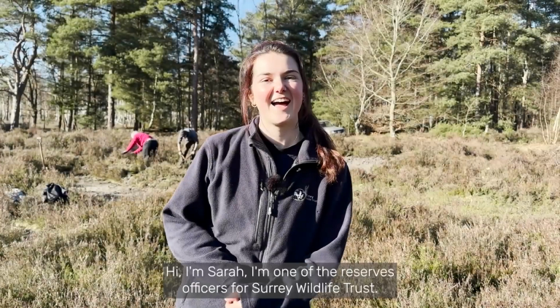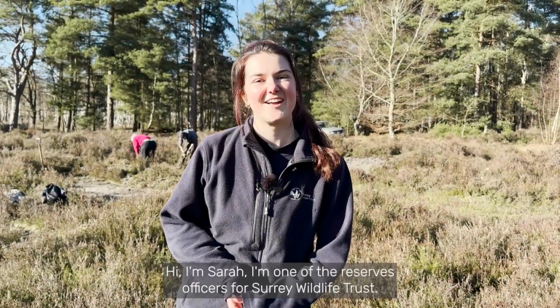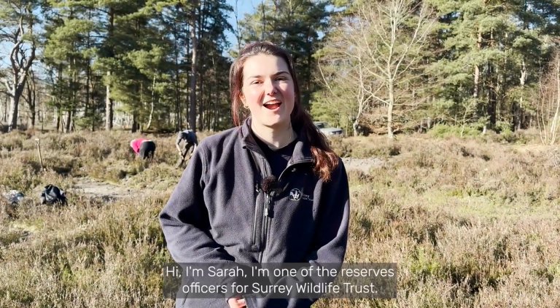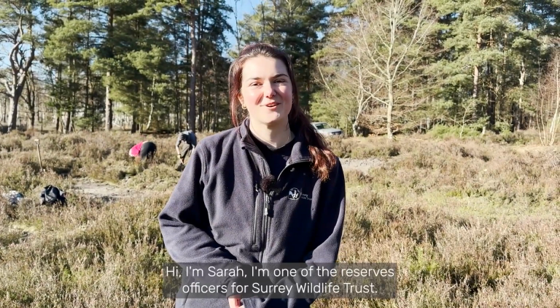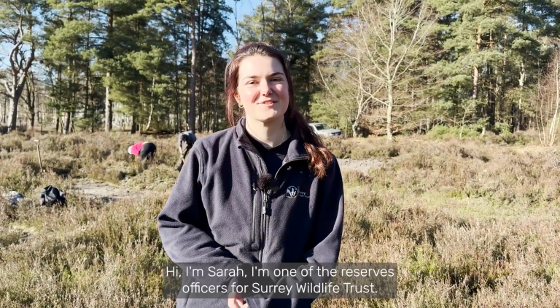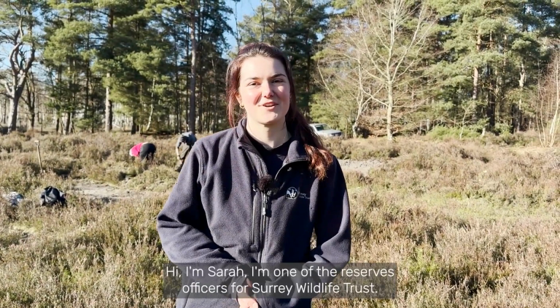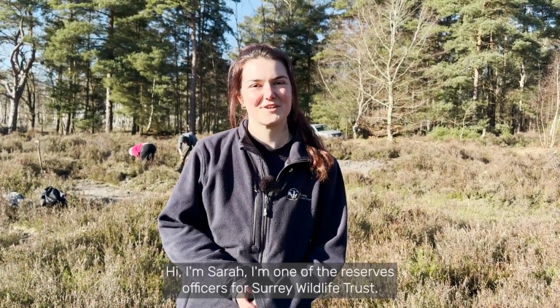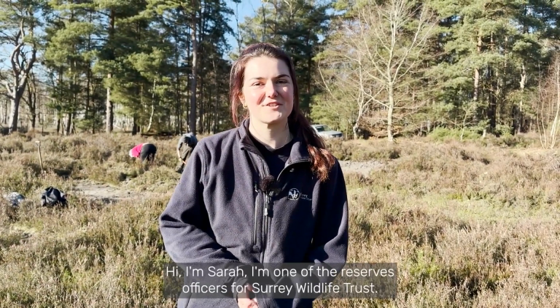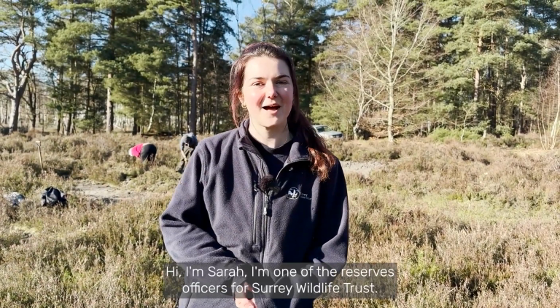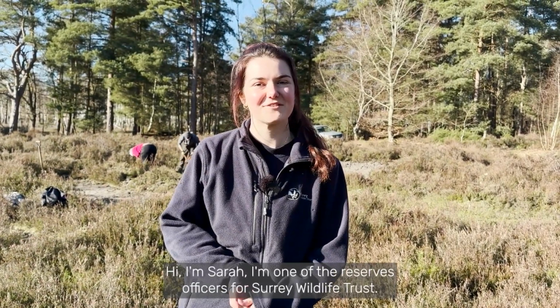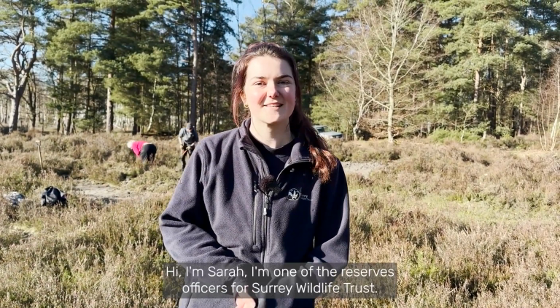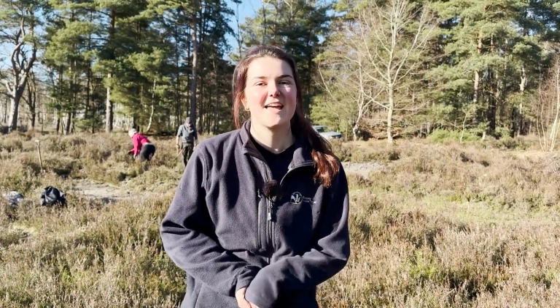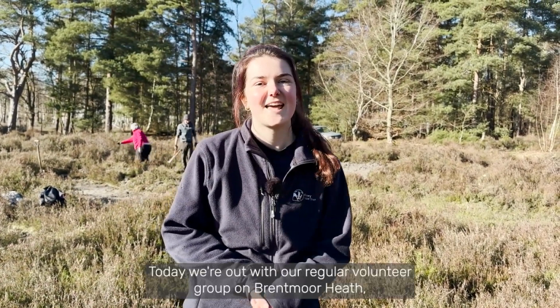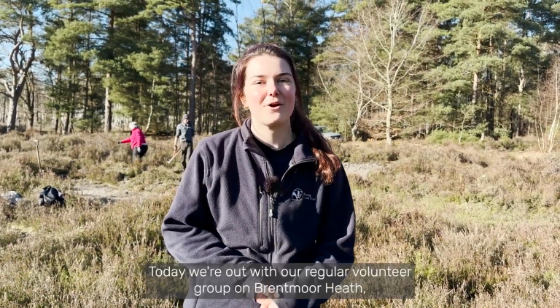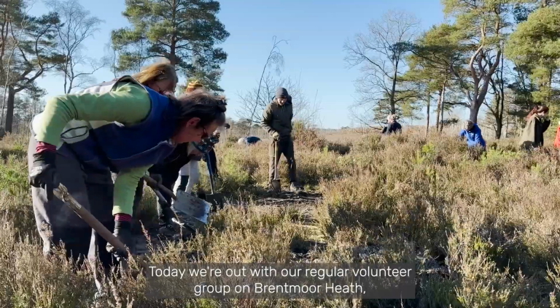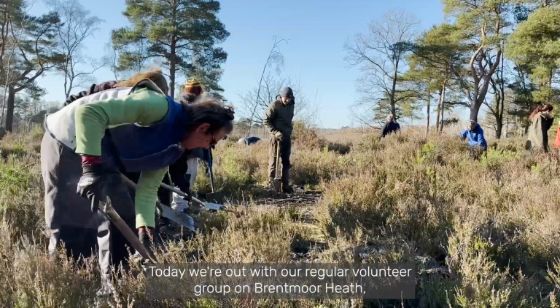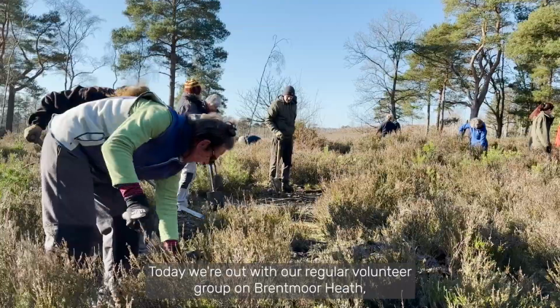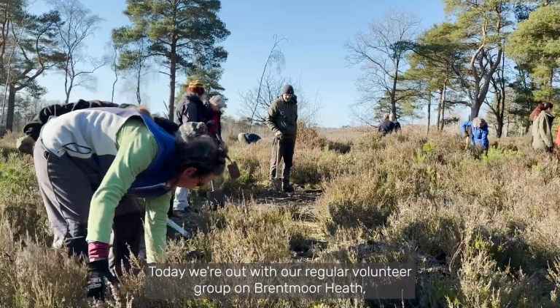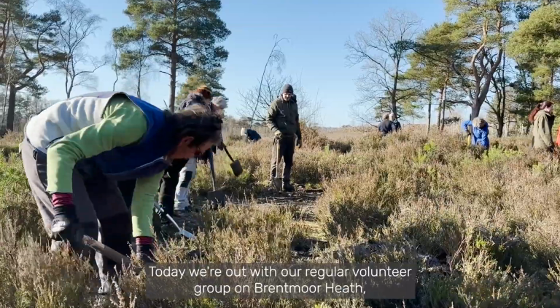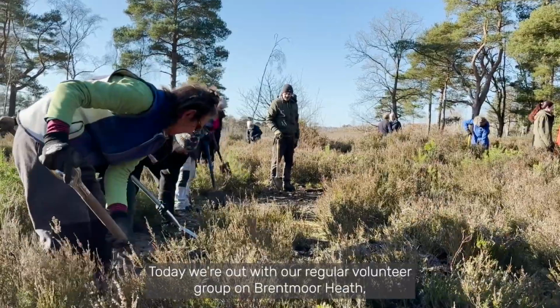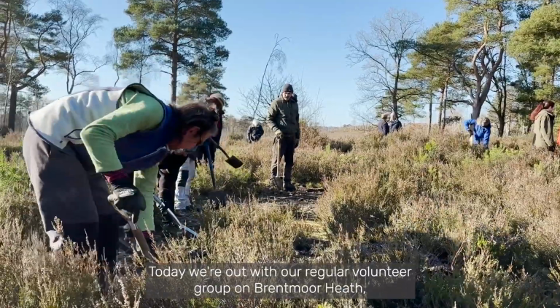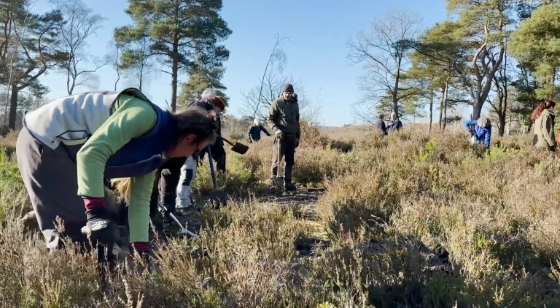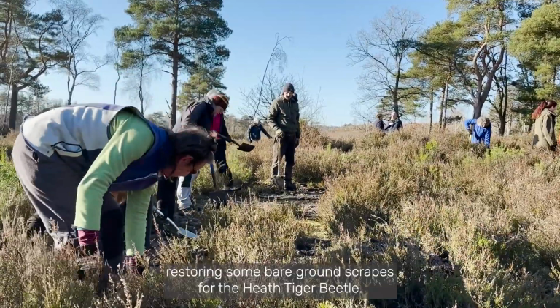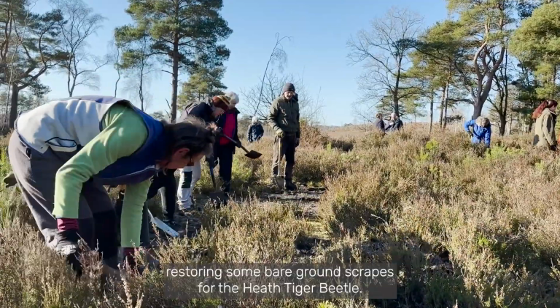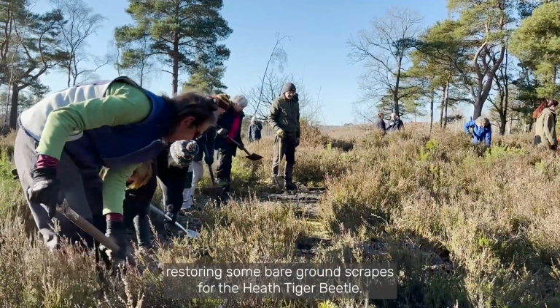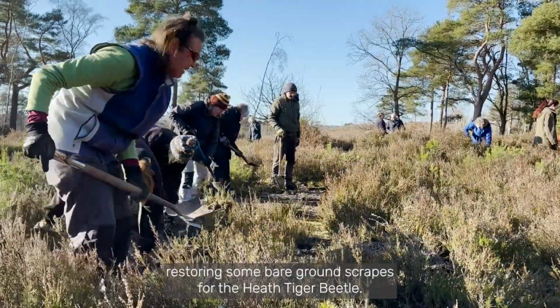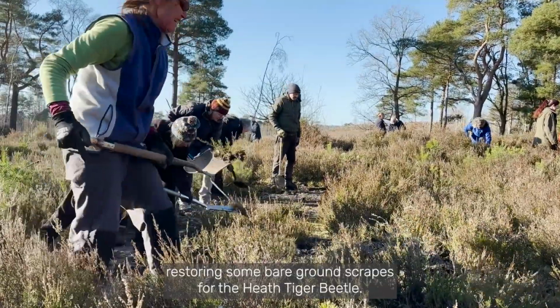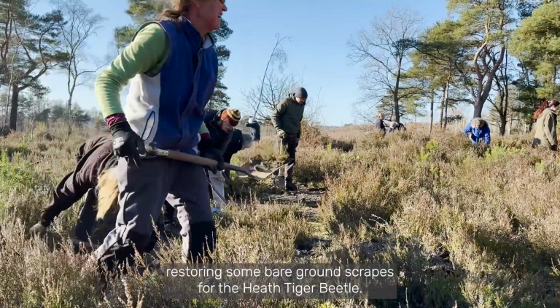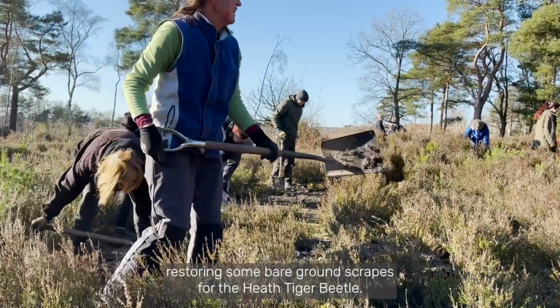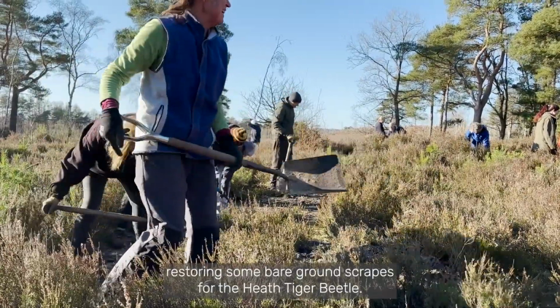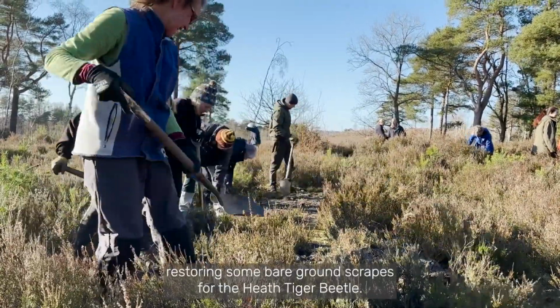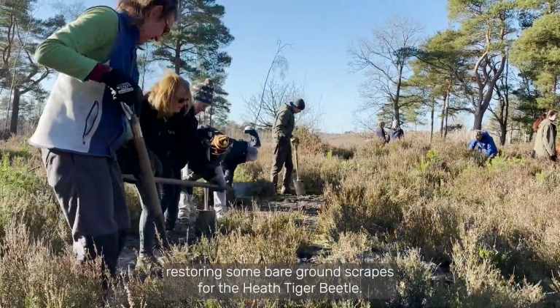Hi, I'm Sarah, I'm one of the reserves officers for Surrey Wildlife Trust. Today we're out with our regular volunteer group on Brentmoor Heath, restoring some bare ground scrips for the Heath Tiger Beetle.